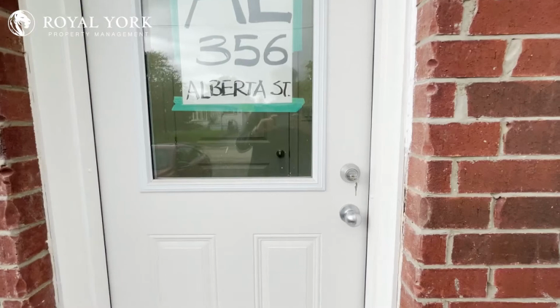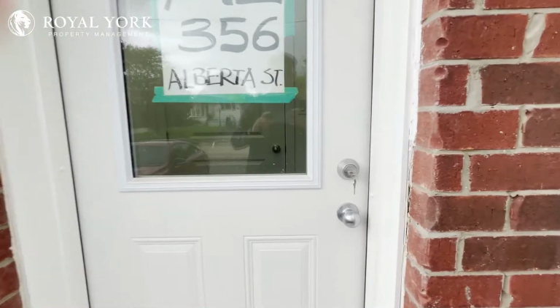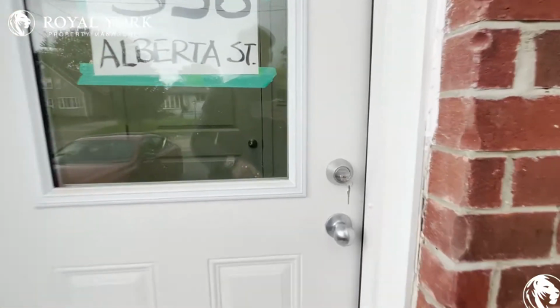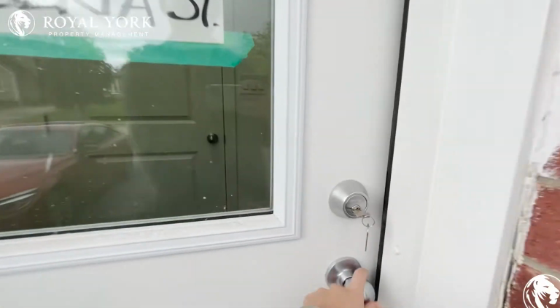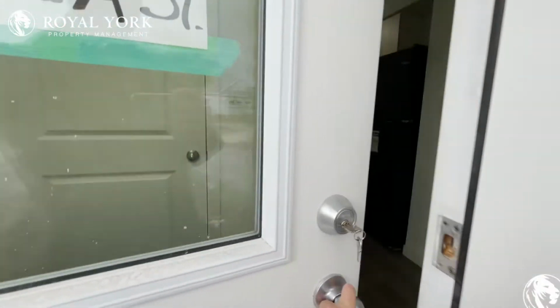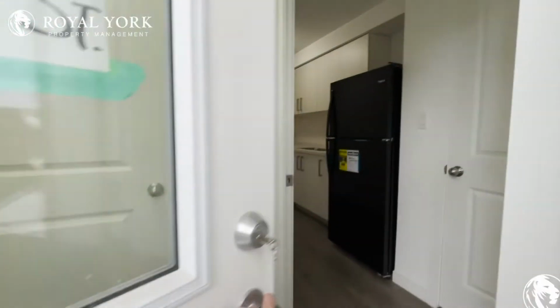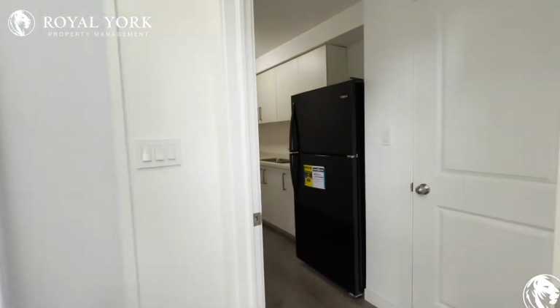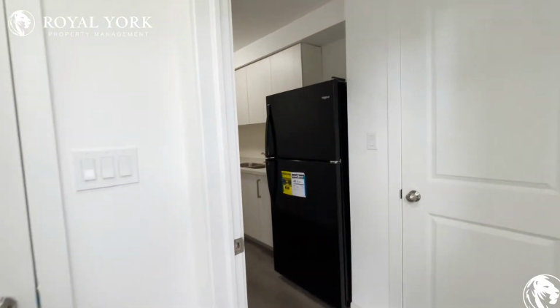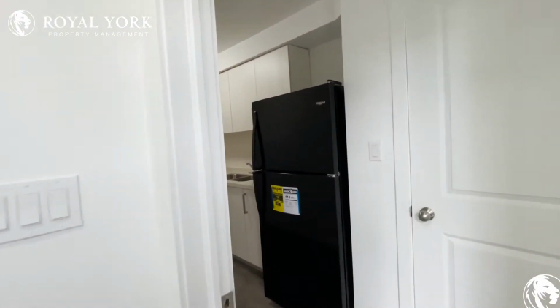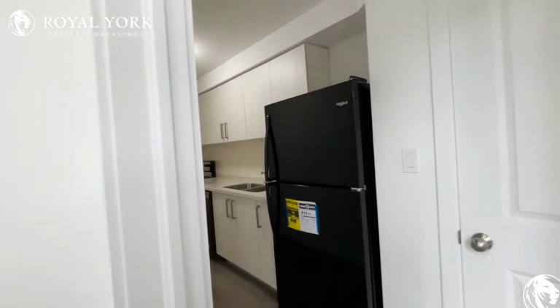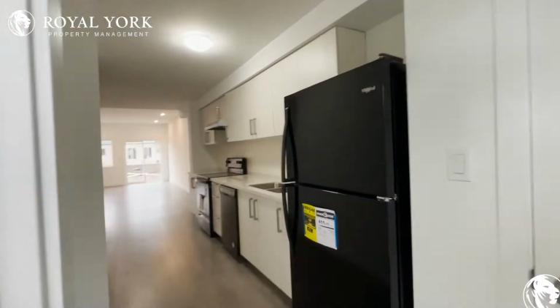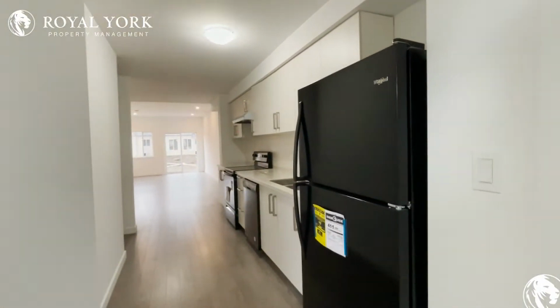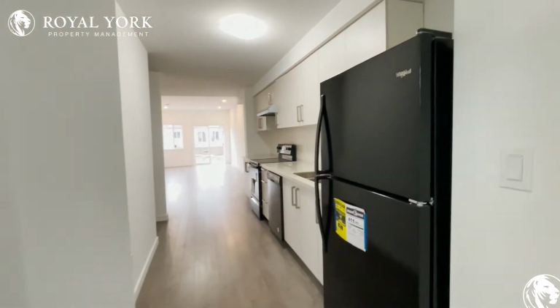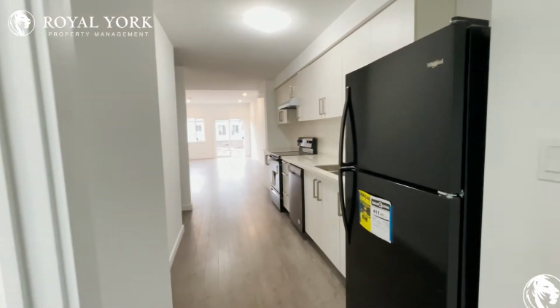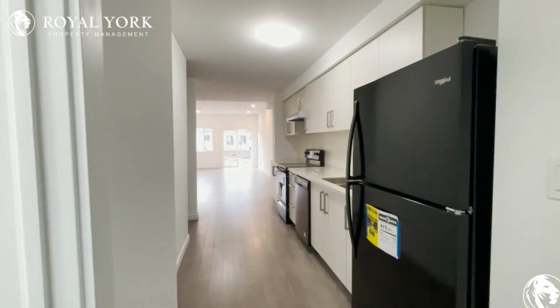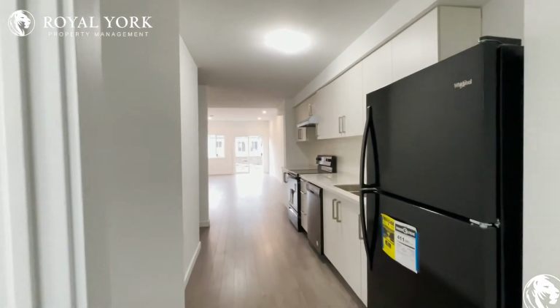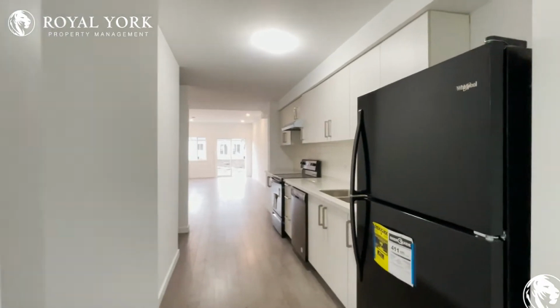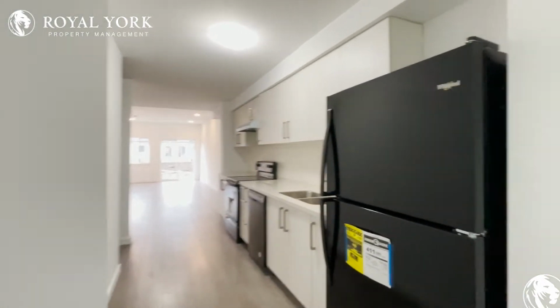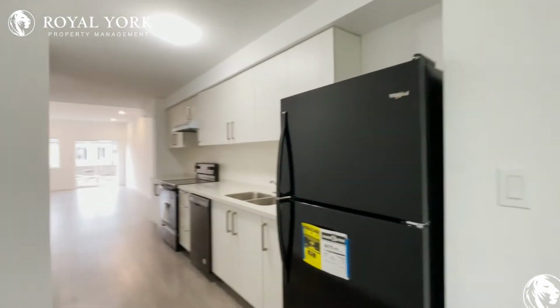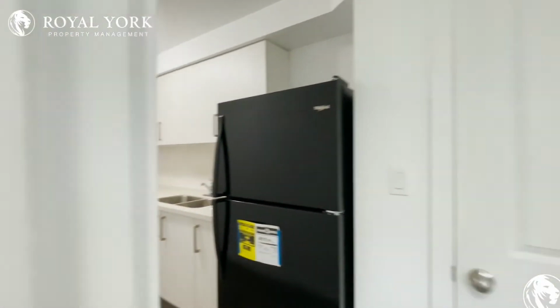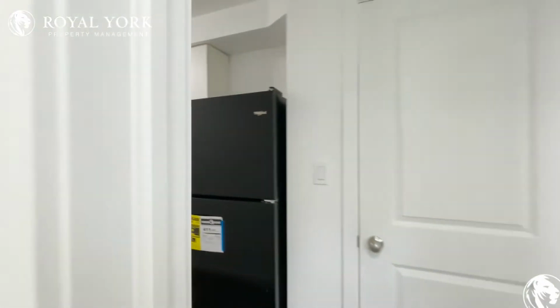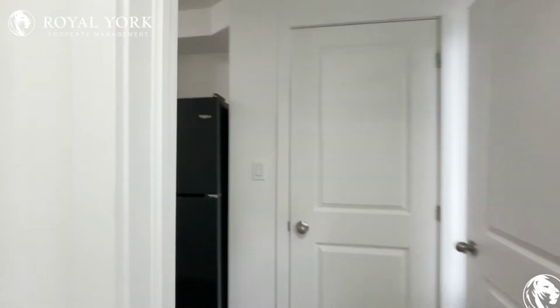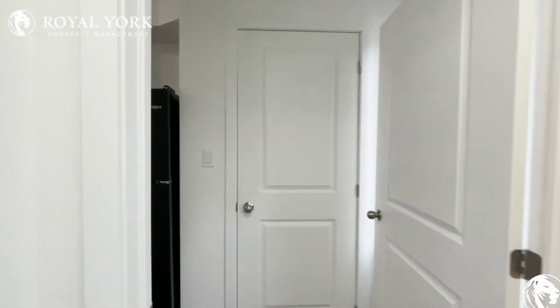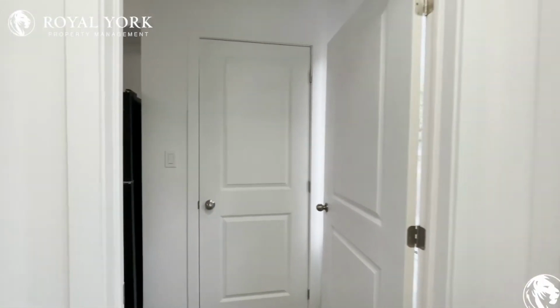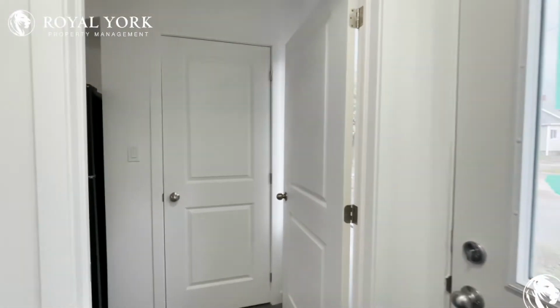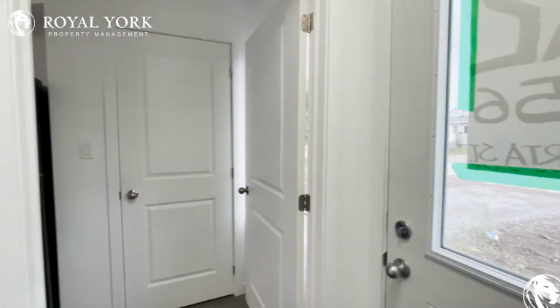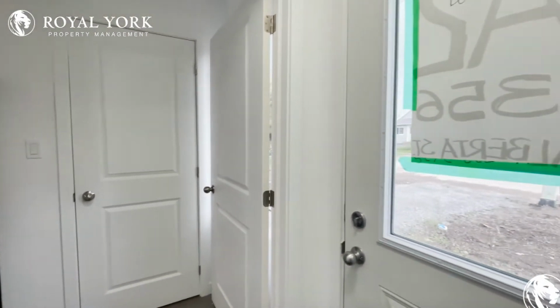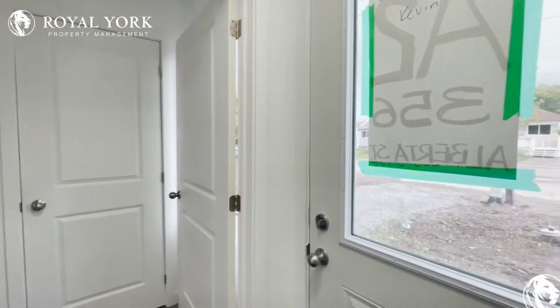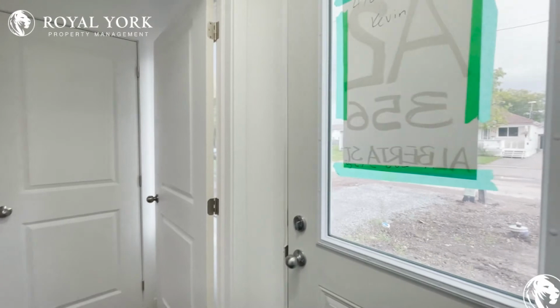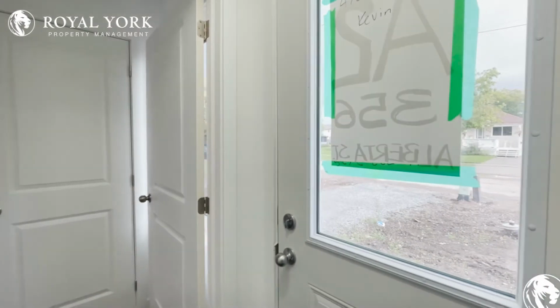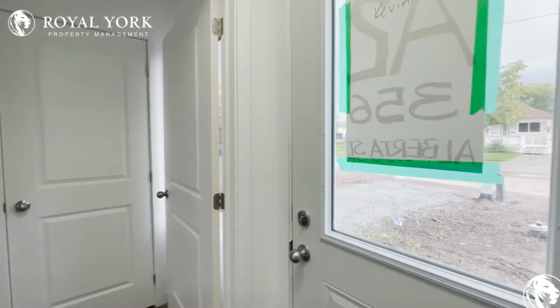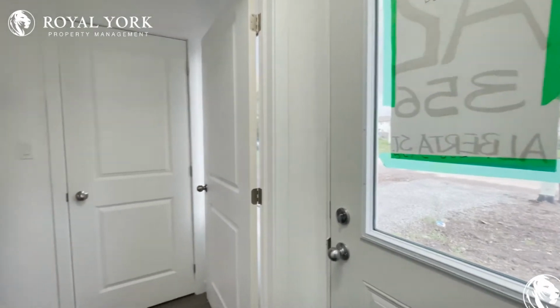Welcome to 356 Alberta Street here in Welland, Ontario. We have this beautiful, newly built, three-bedroom, two-bath available for rent as soon as today.